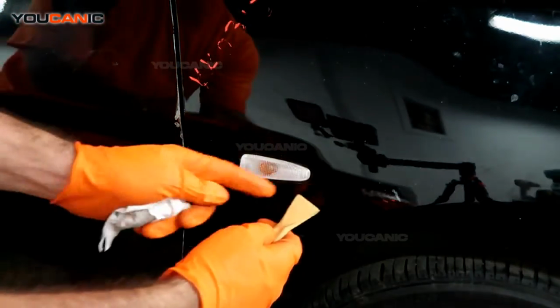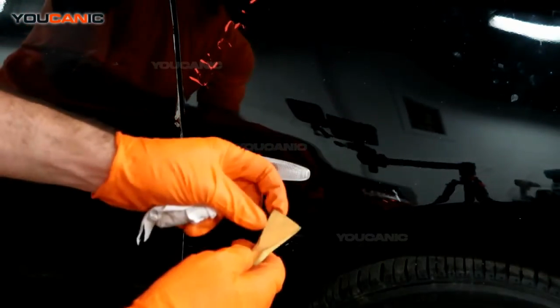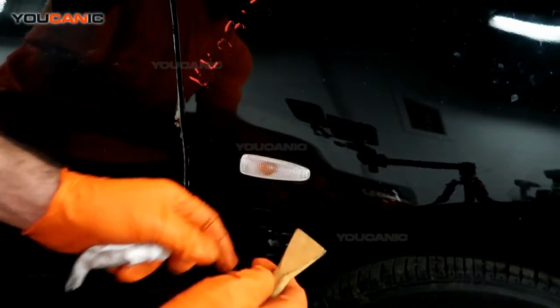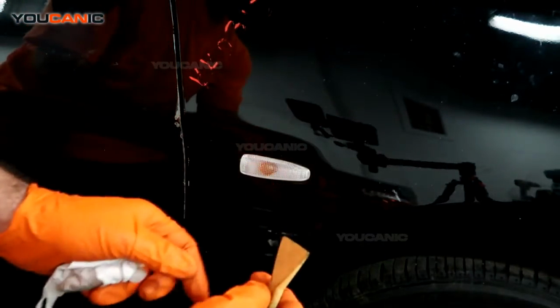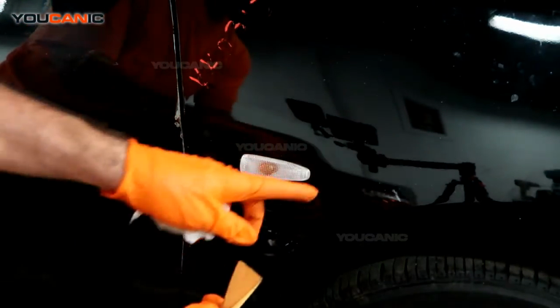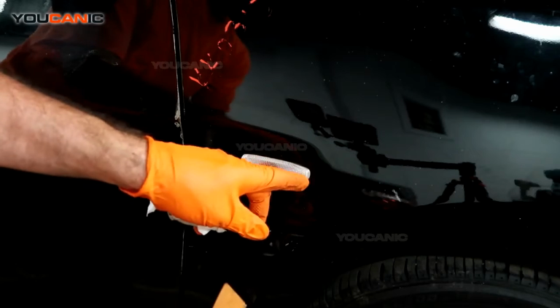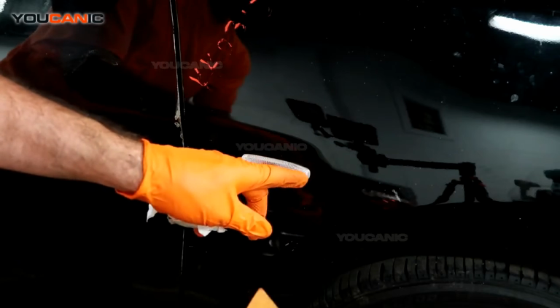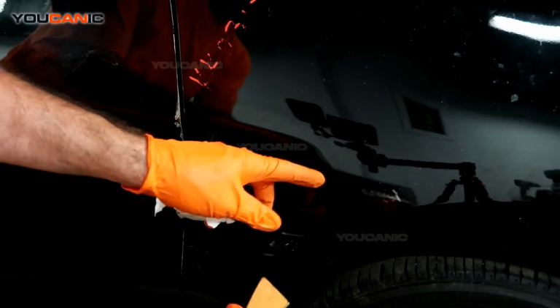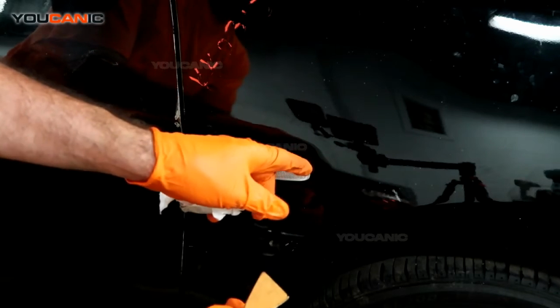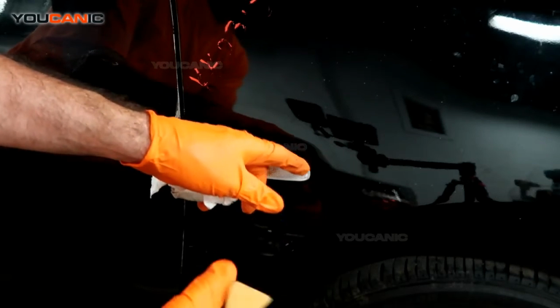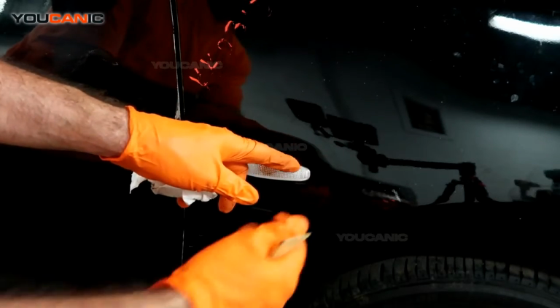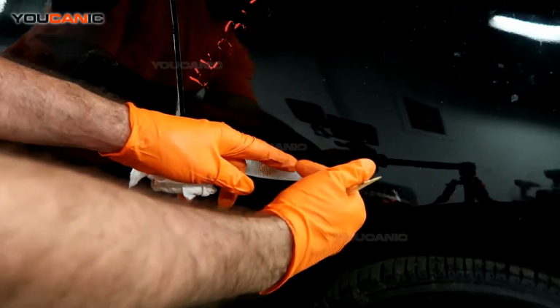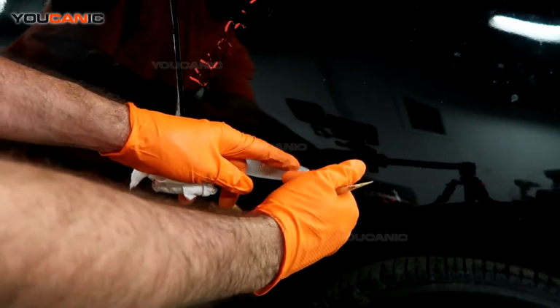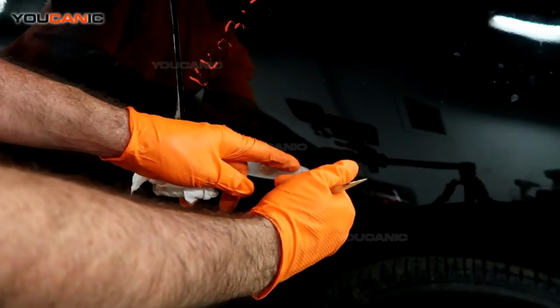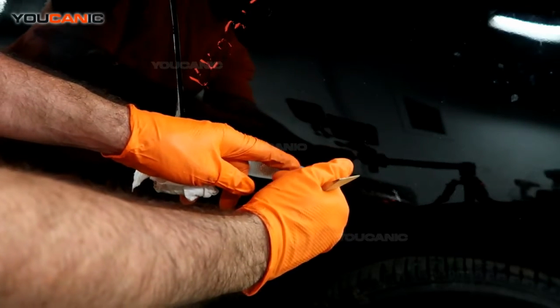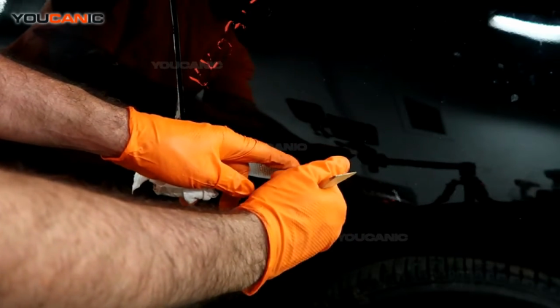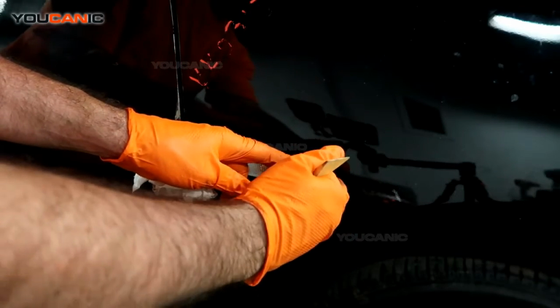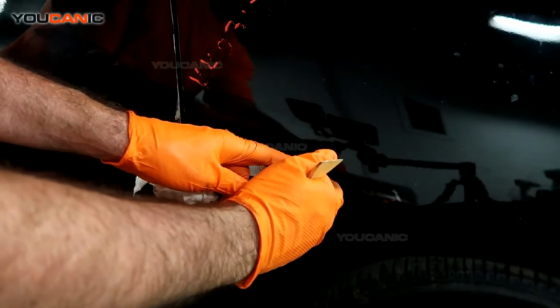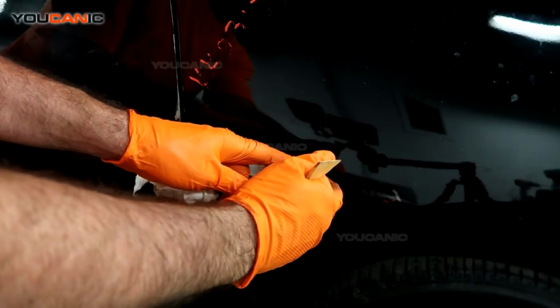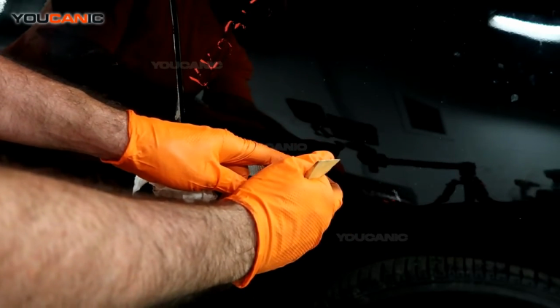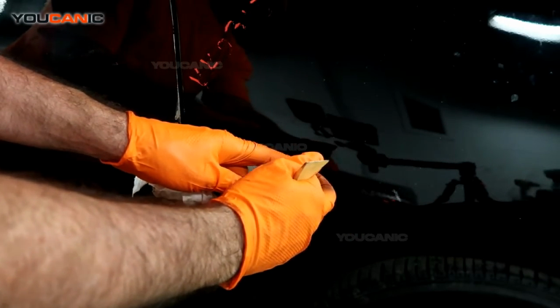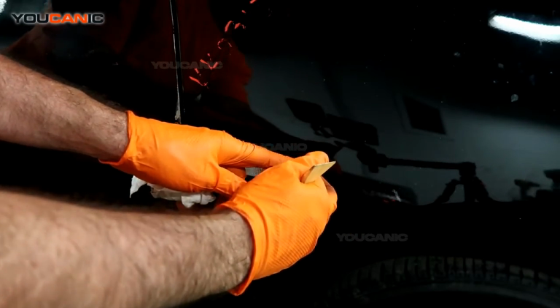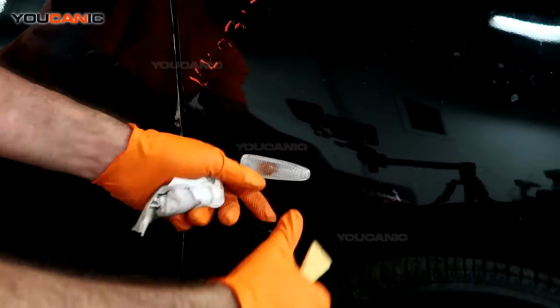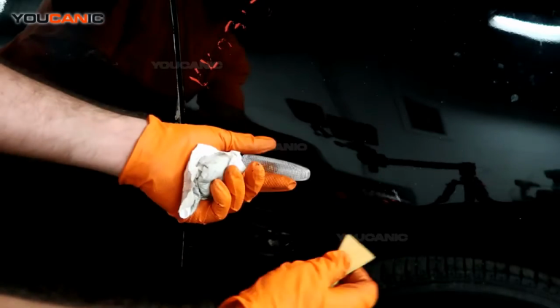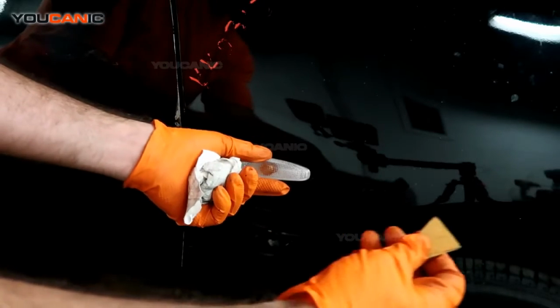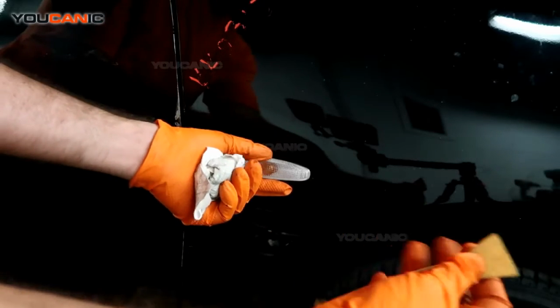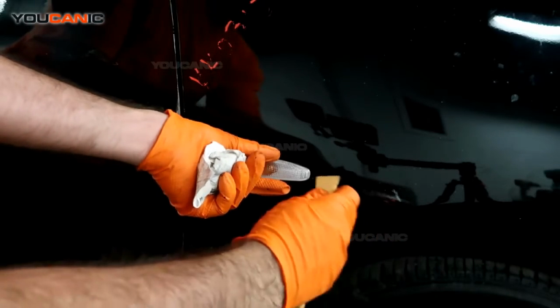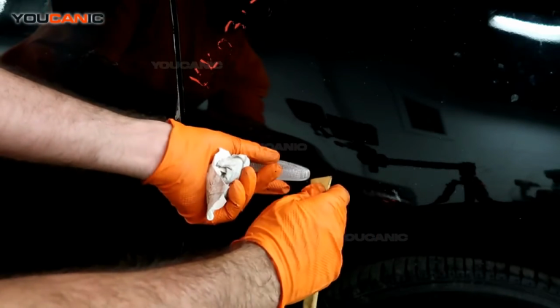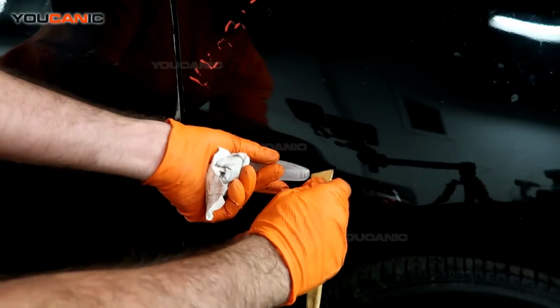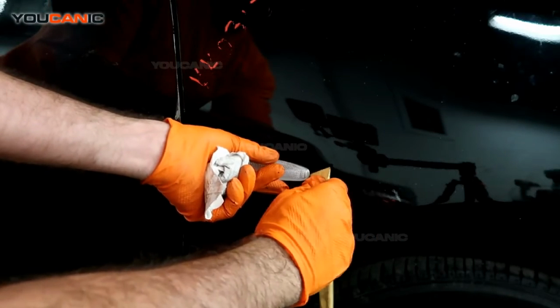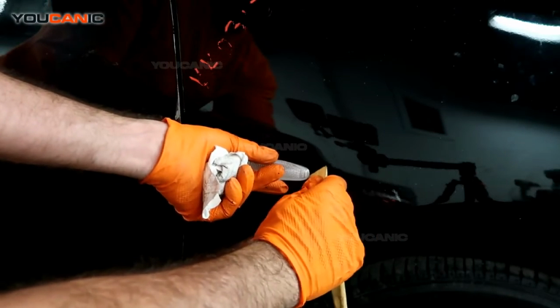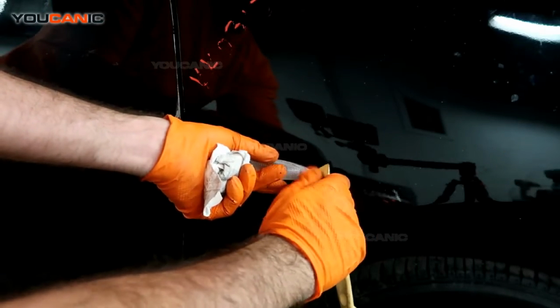So you can use a screwdriver, probably wrapped with some paper towel or a cloth on it, or you can use your plastic removal tools.